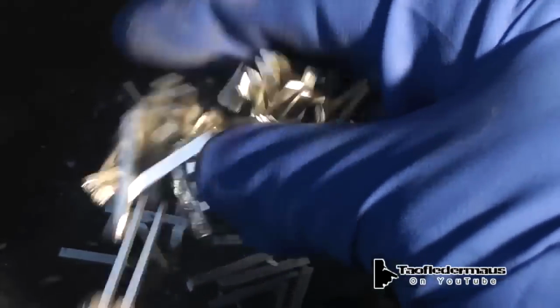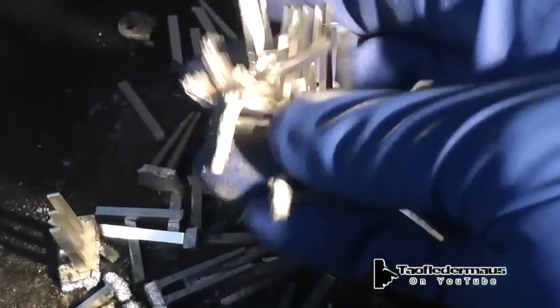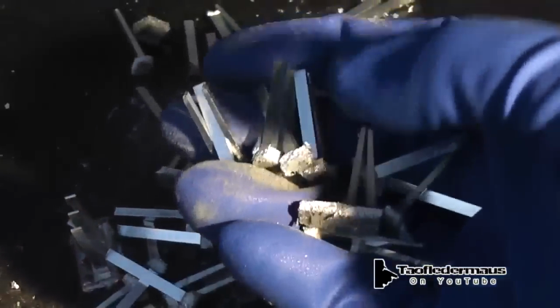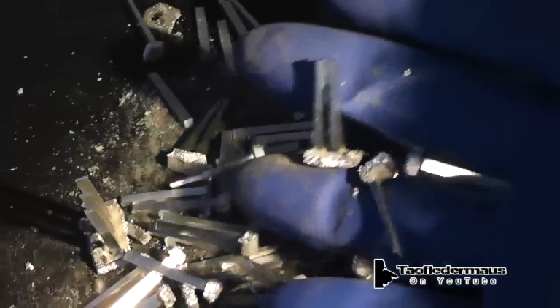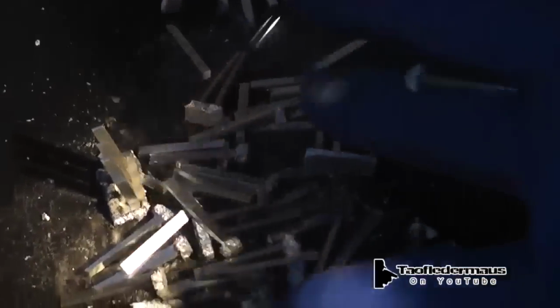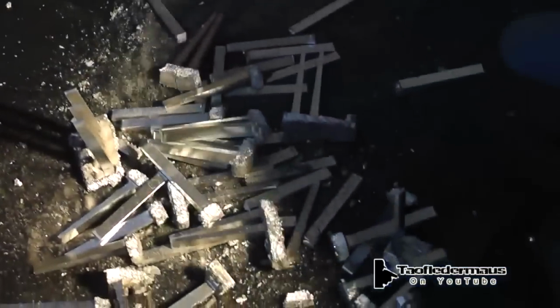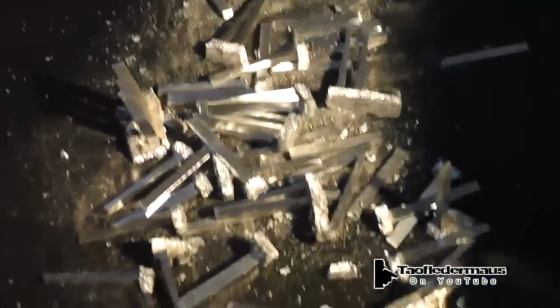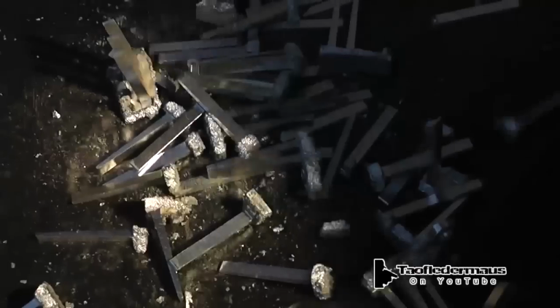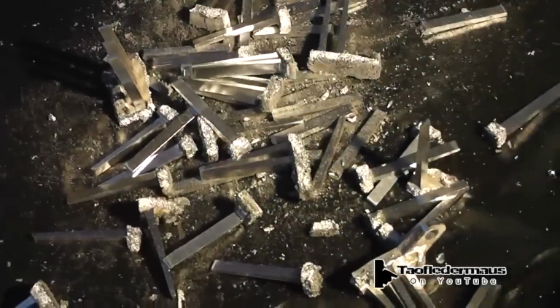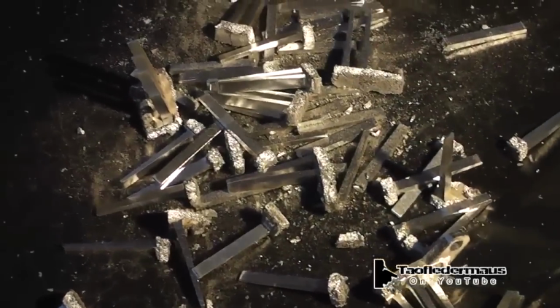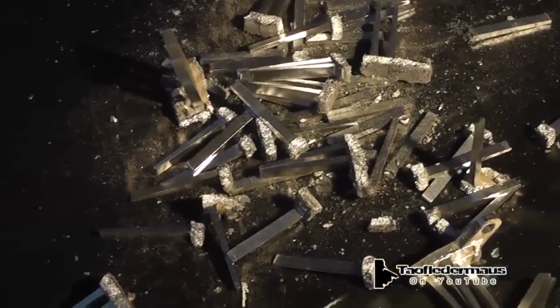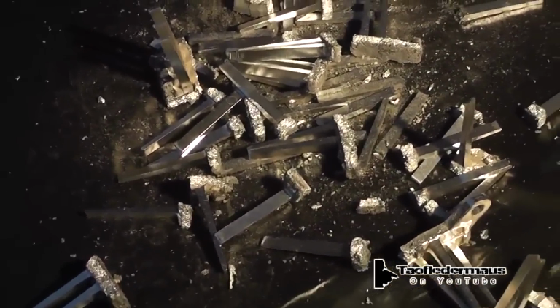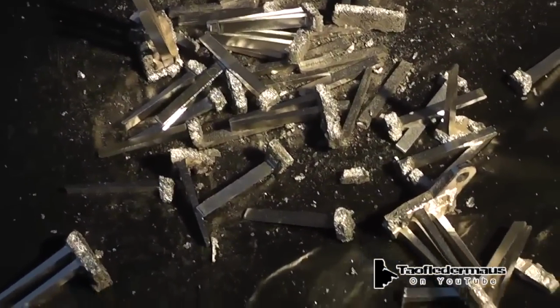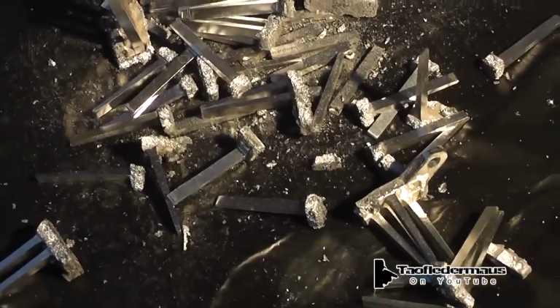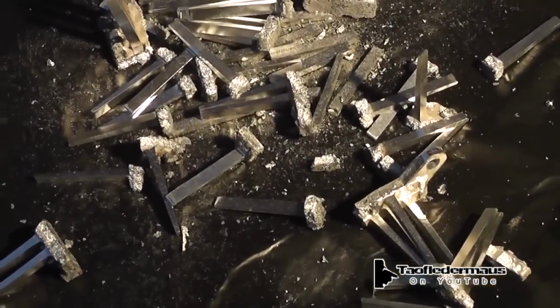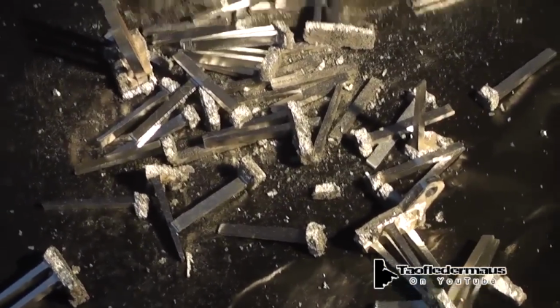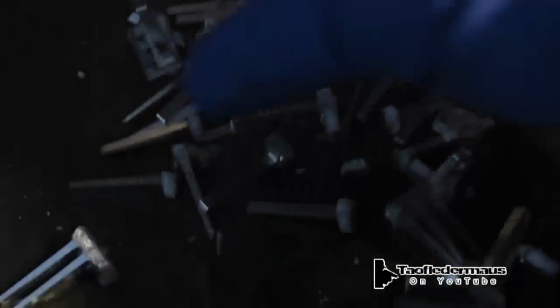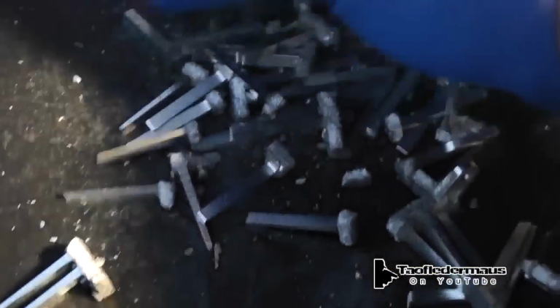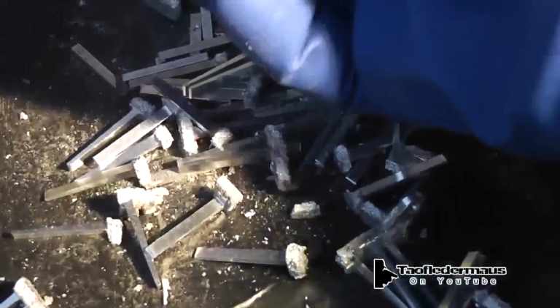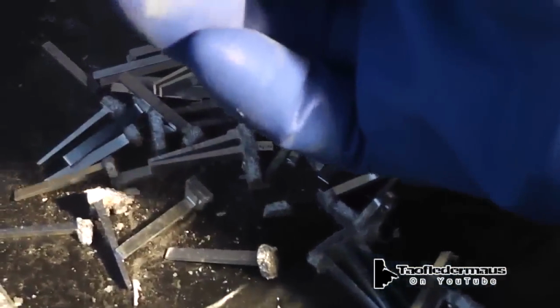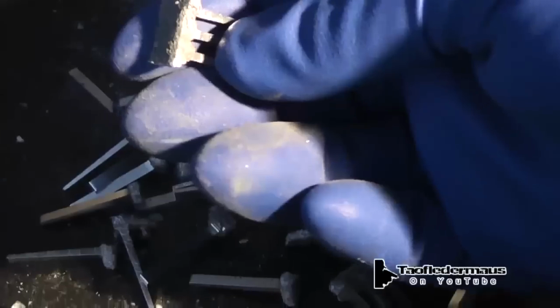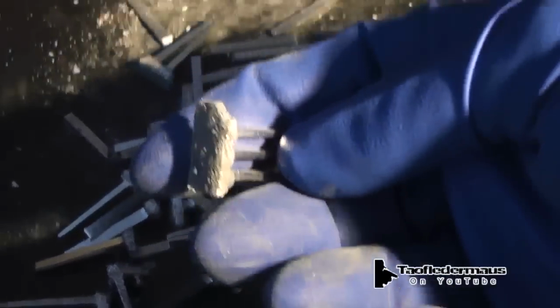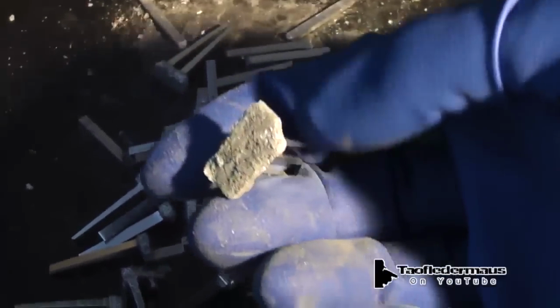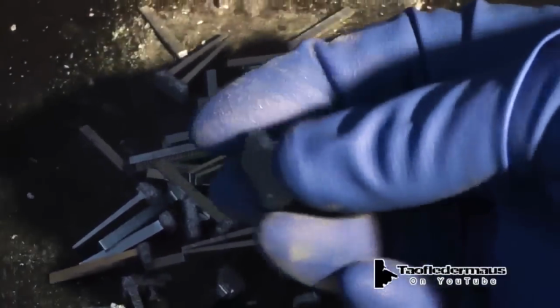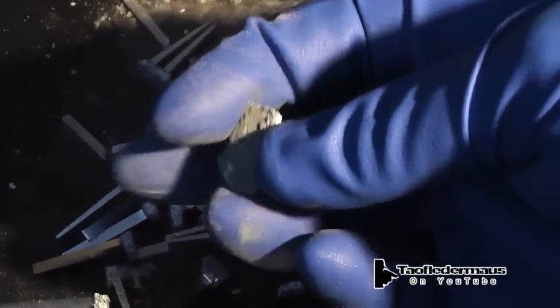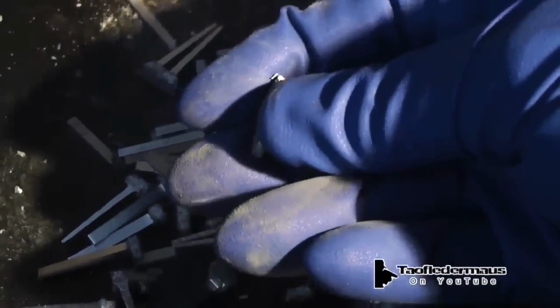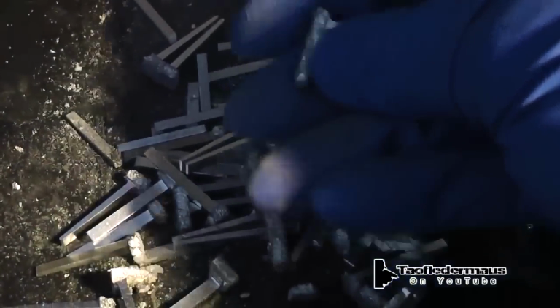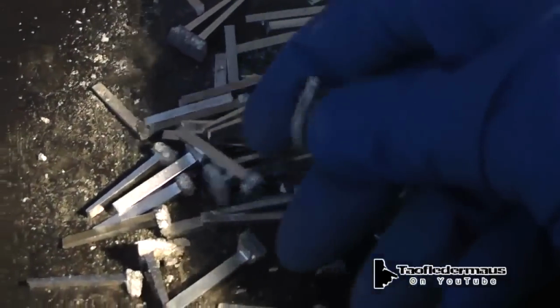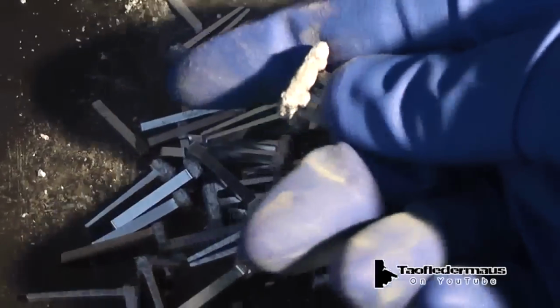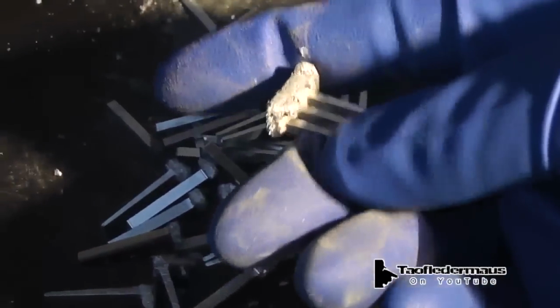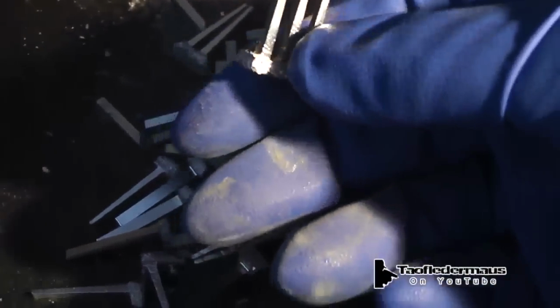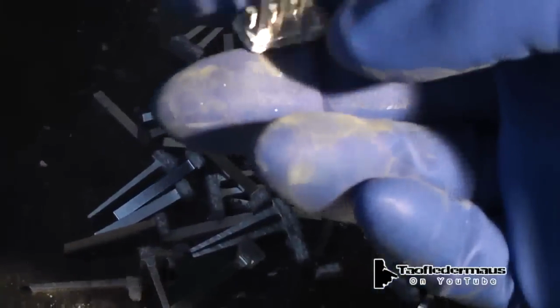And there you have it. And maybe this kind of gives you an idea of why gallium and mercury are not allowed on airplanes. If that got into the structure of an airplane, the plane would just fall apart.